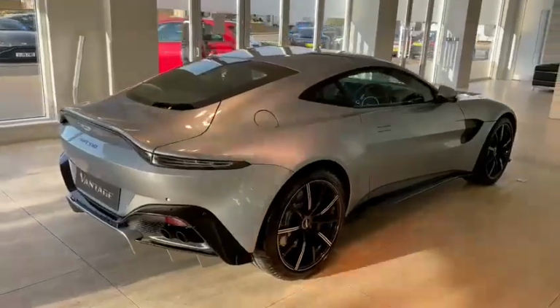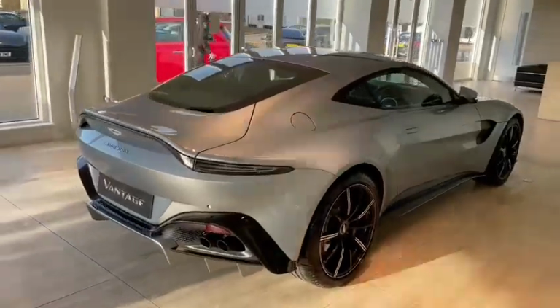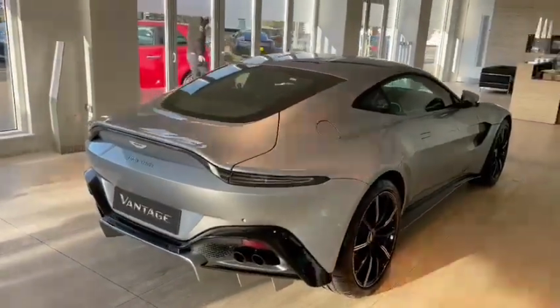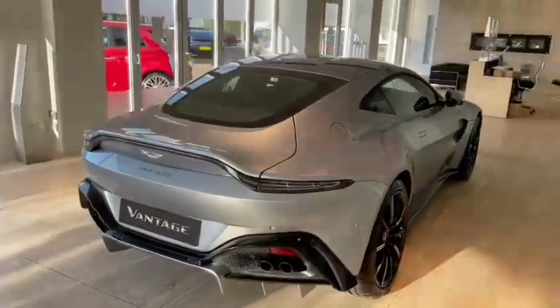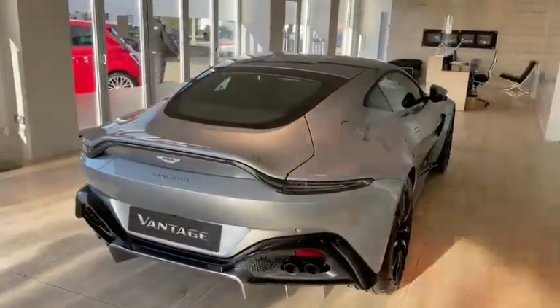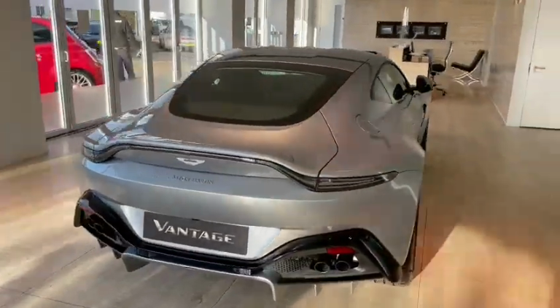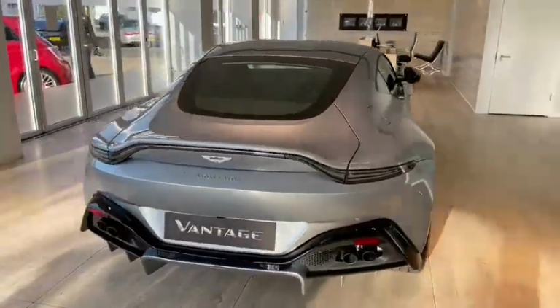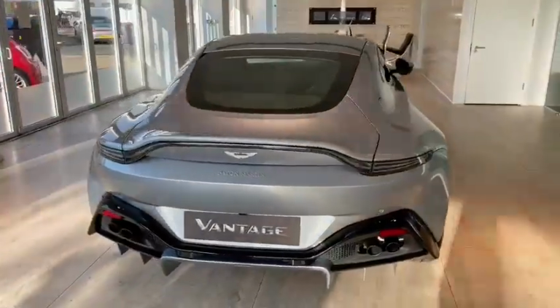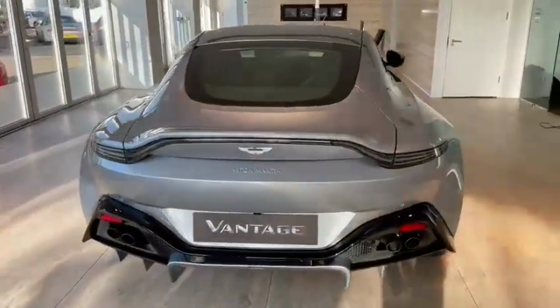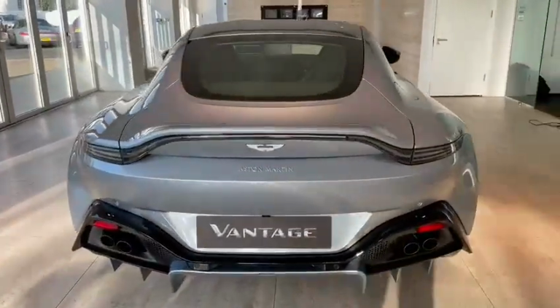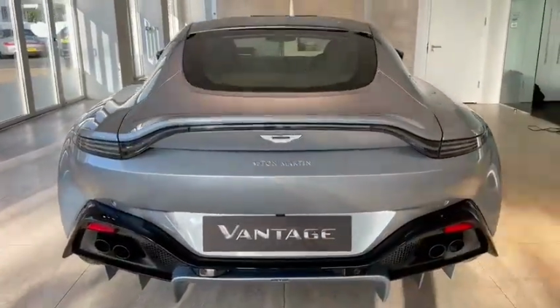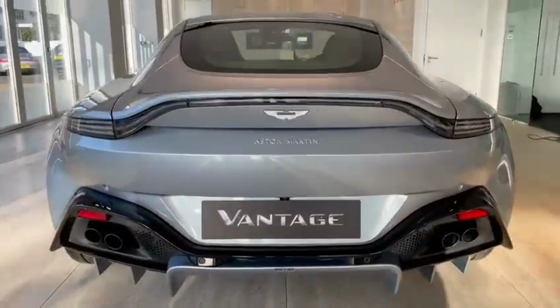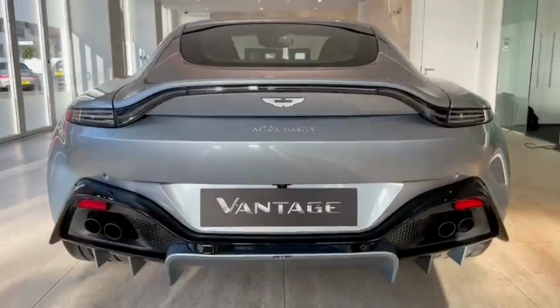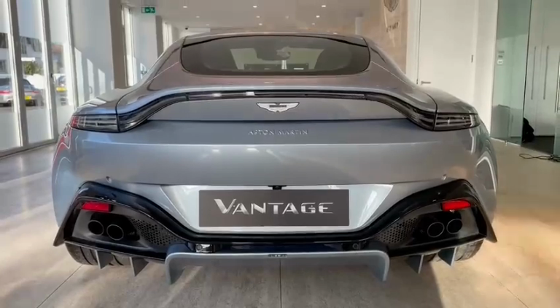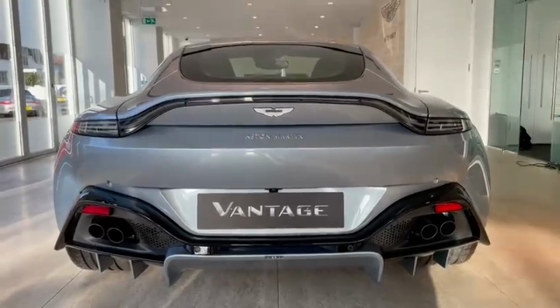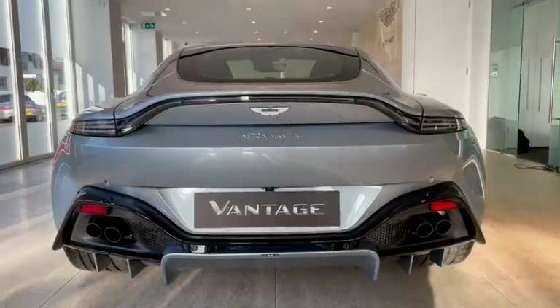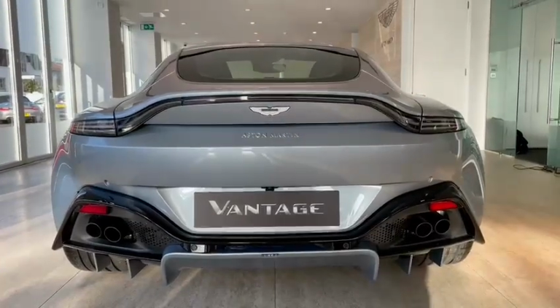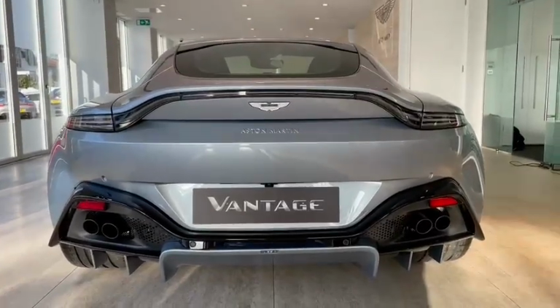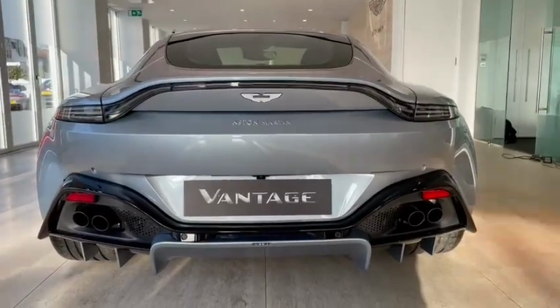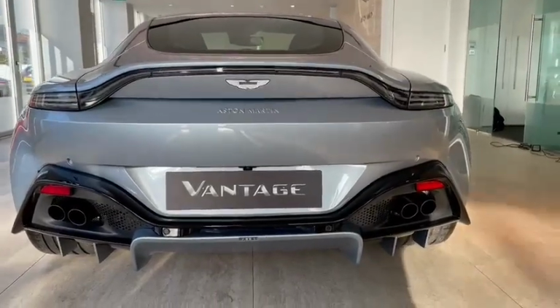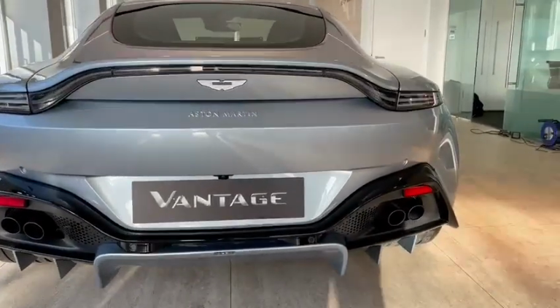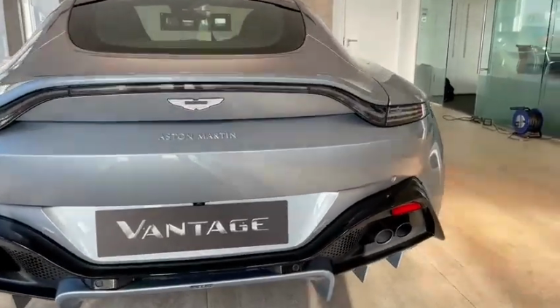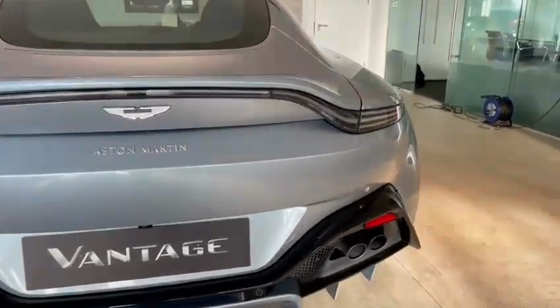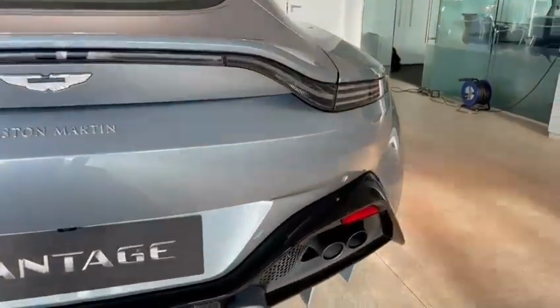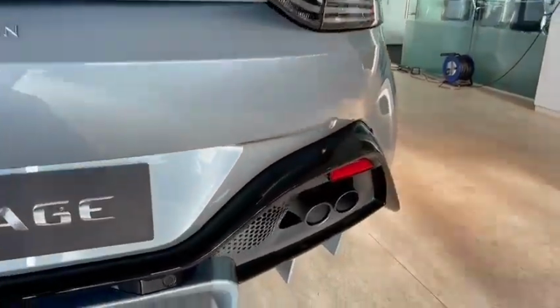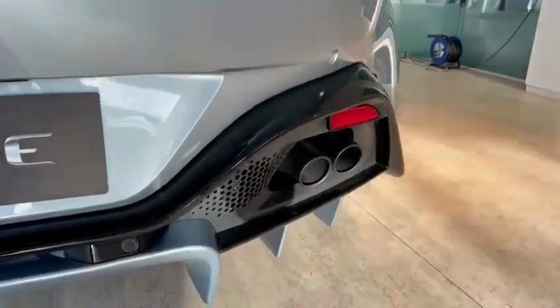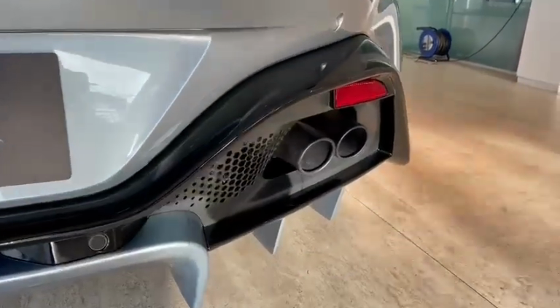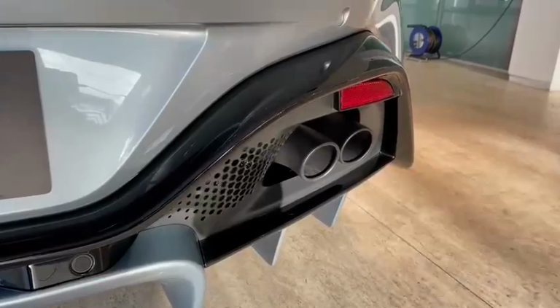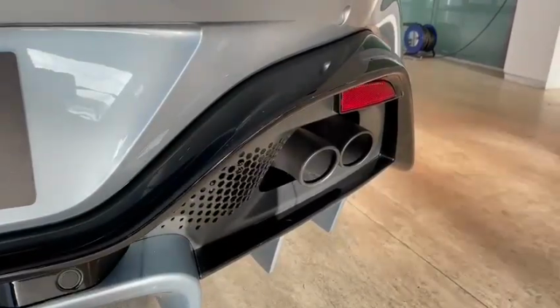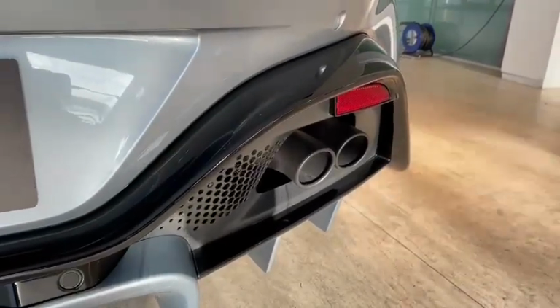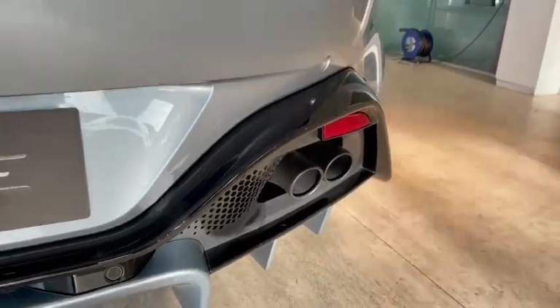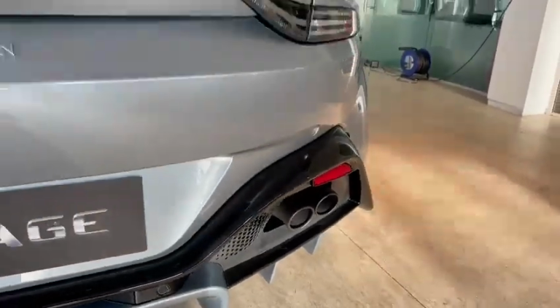Come around to the rear of the car. You've got the smoked rear lights, the black diffuser and the quad exhausts on the rear of the car.